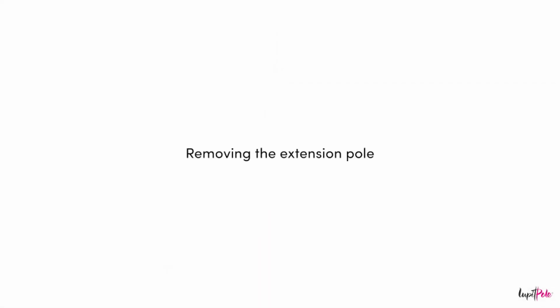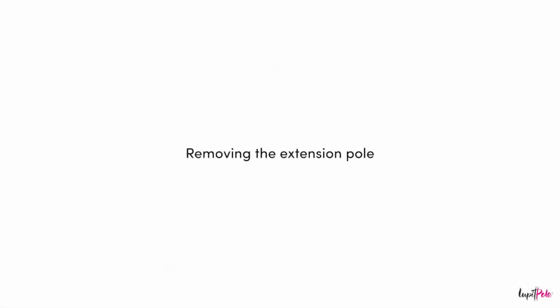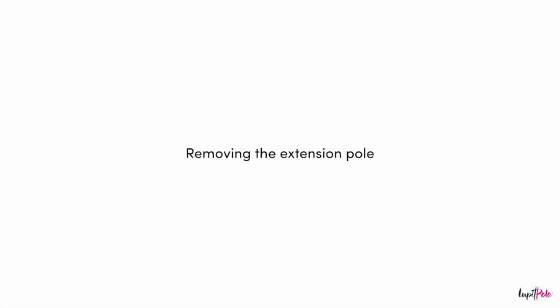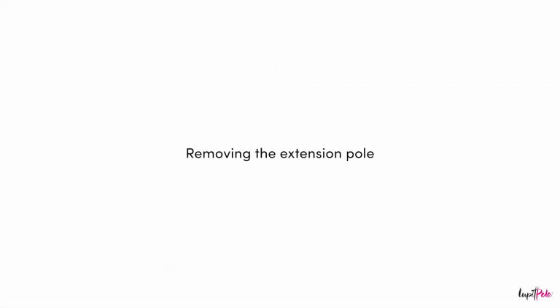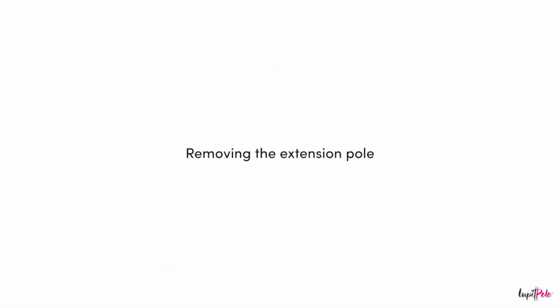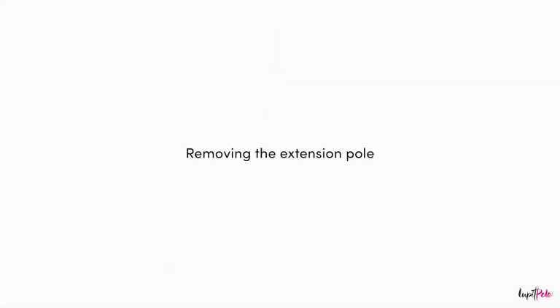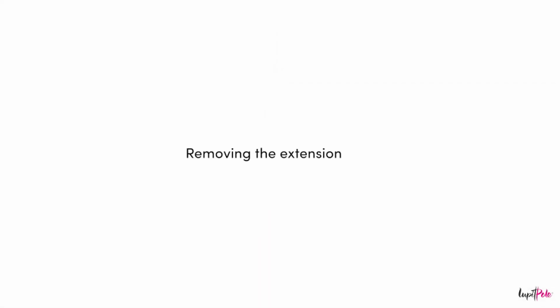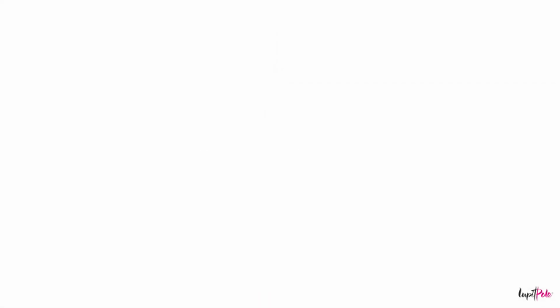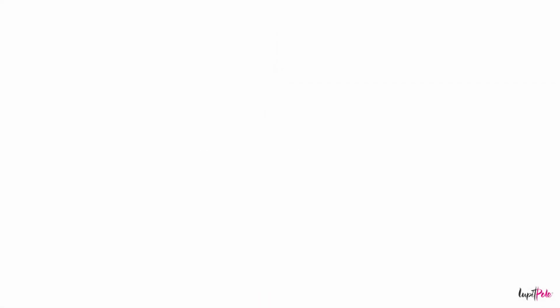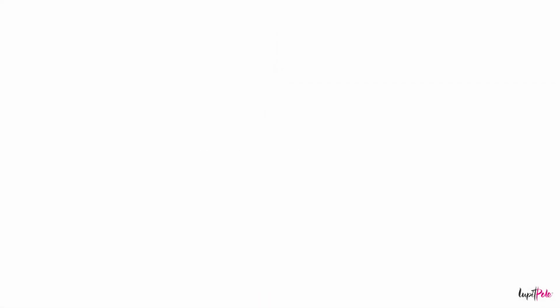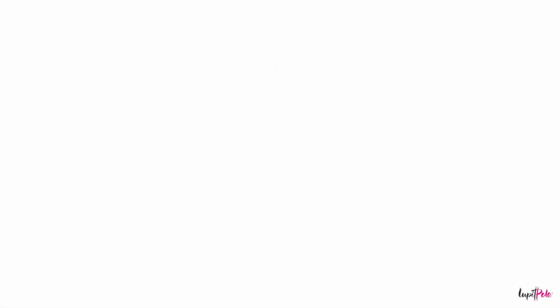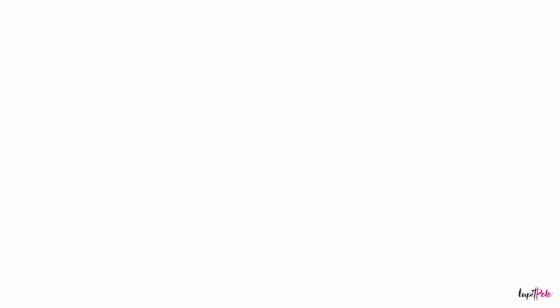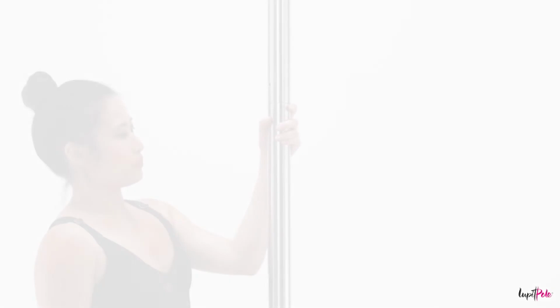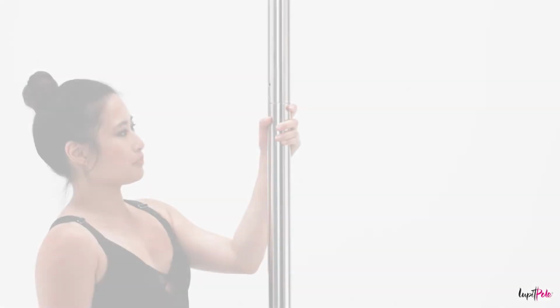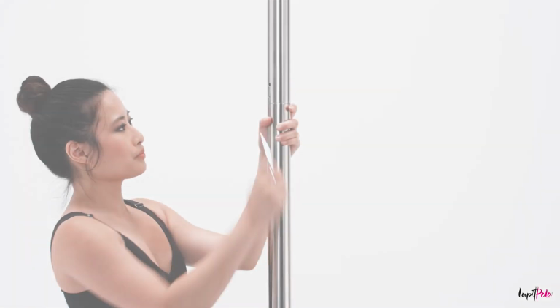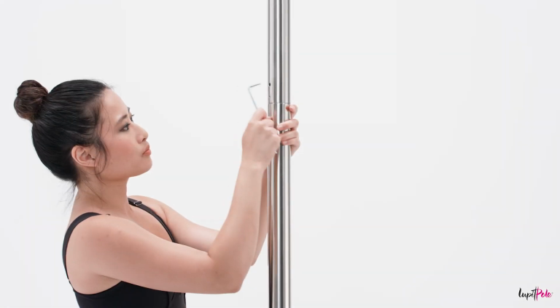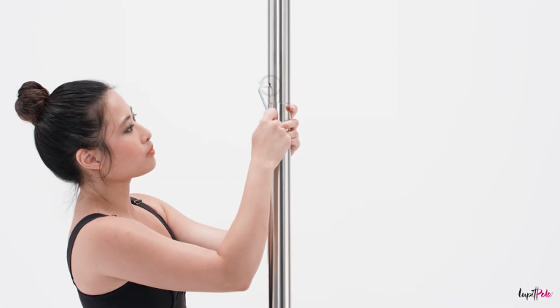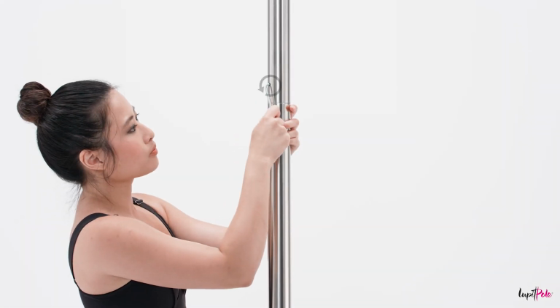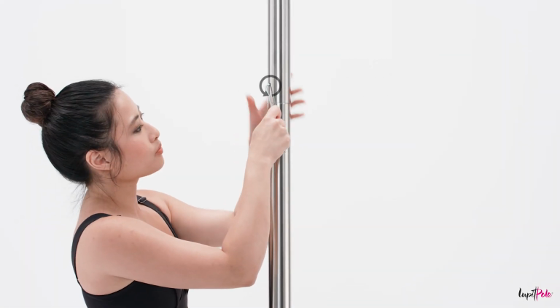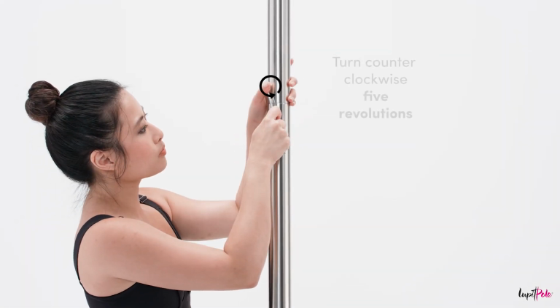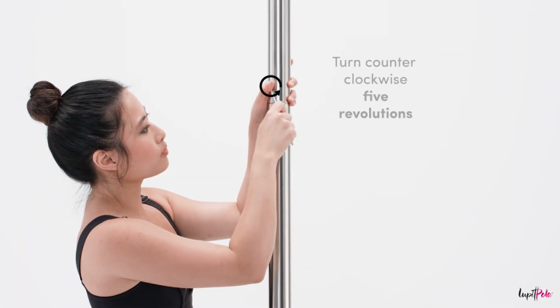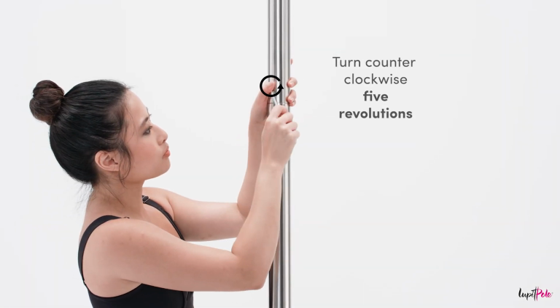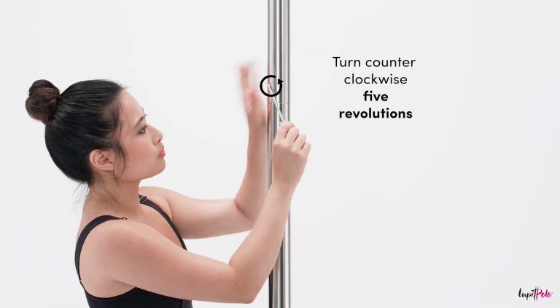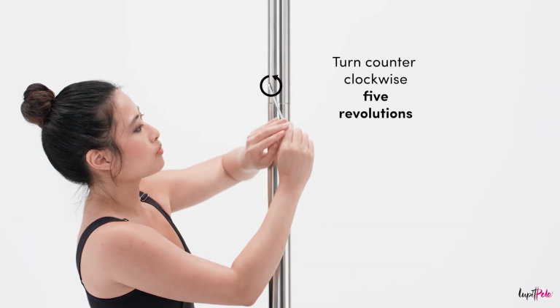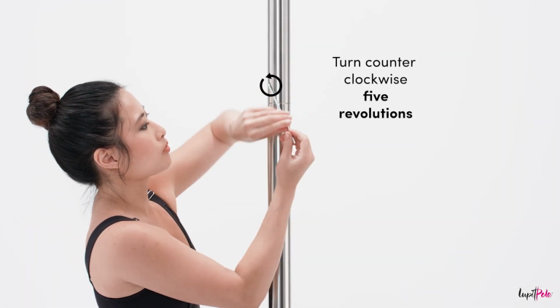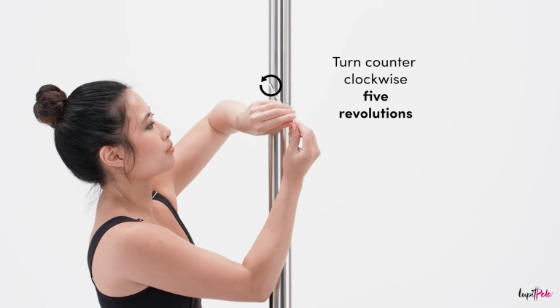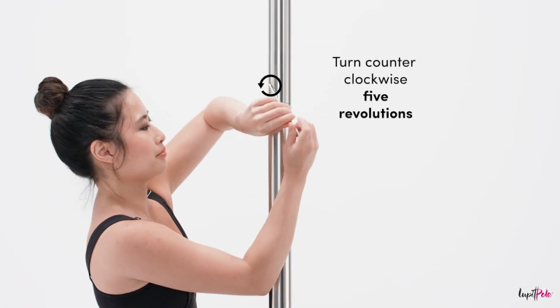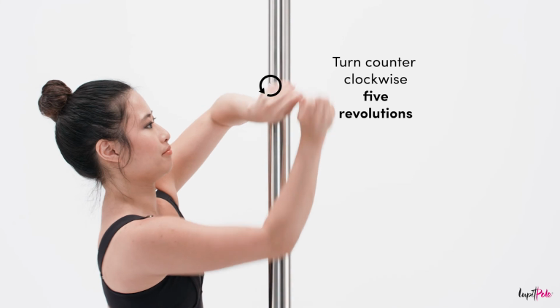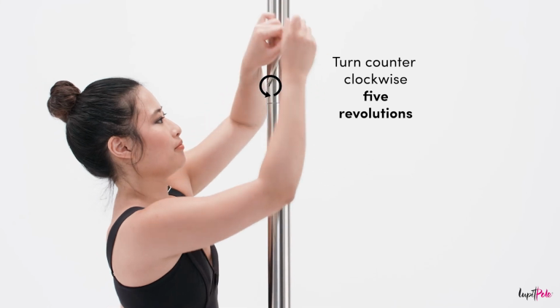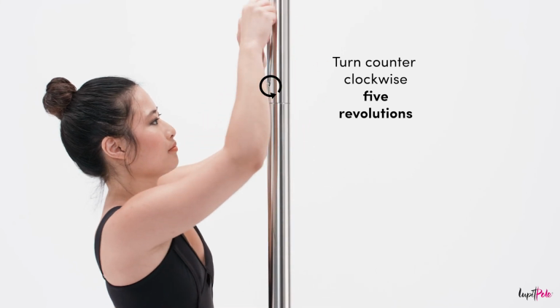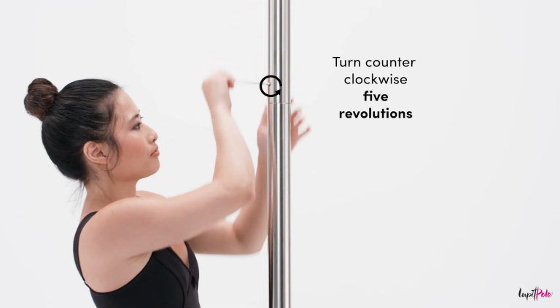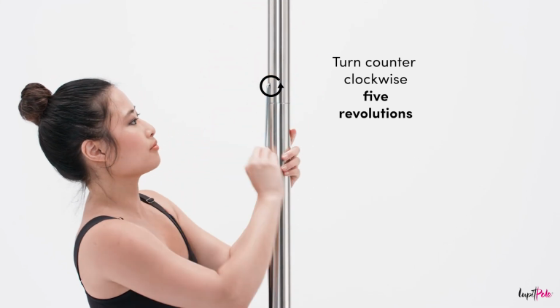To disassemble the extension pole from the main pole, use the short part of the hex key to loosen the inner screw. Turn counter-clockwise five revolutions.